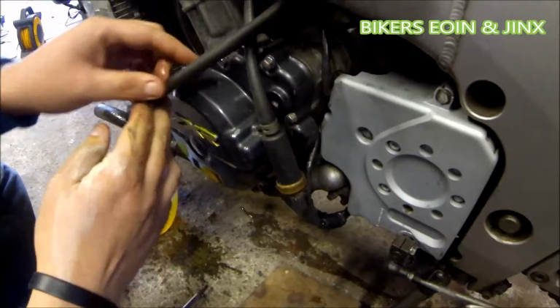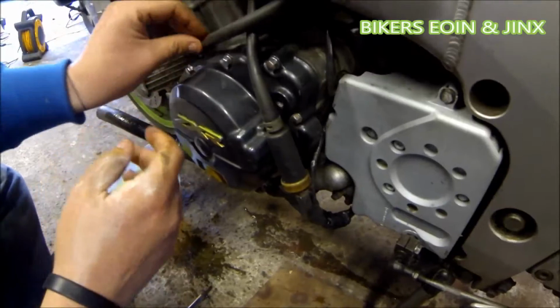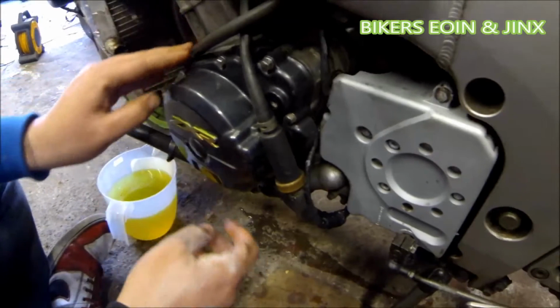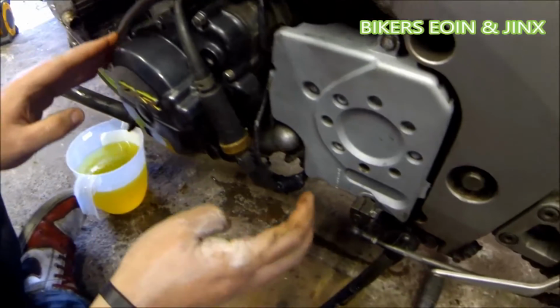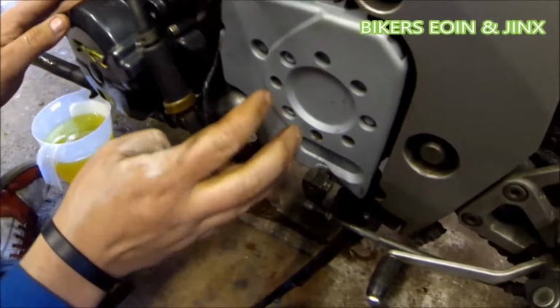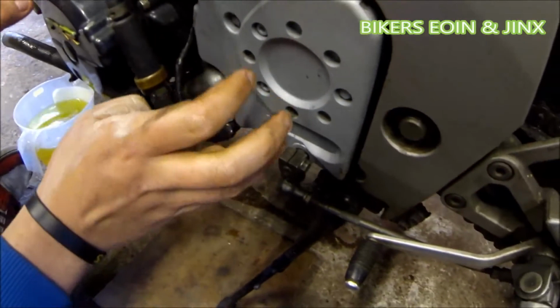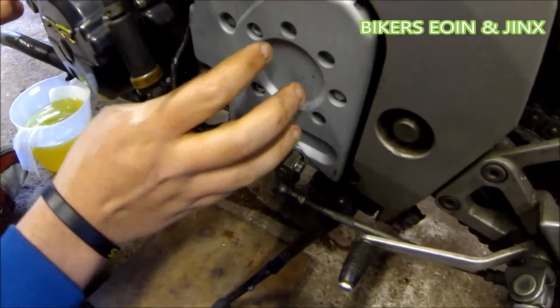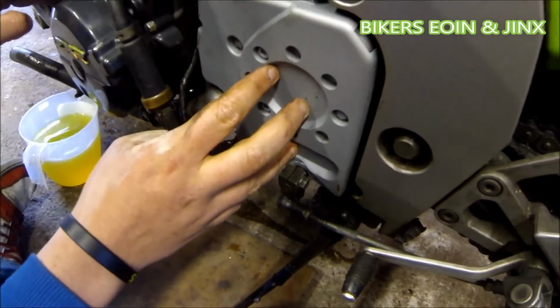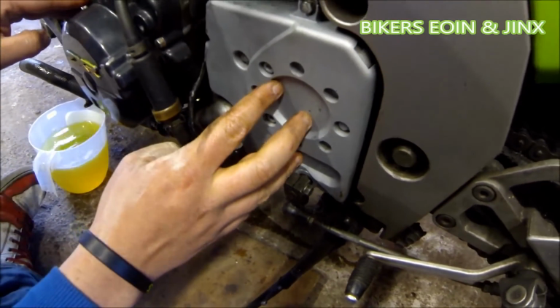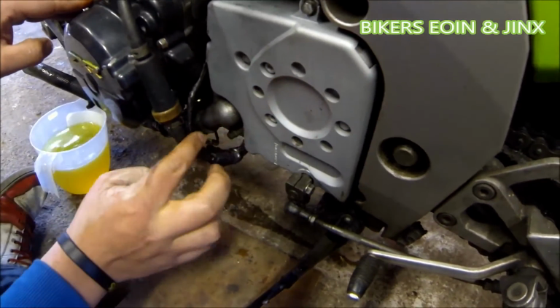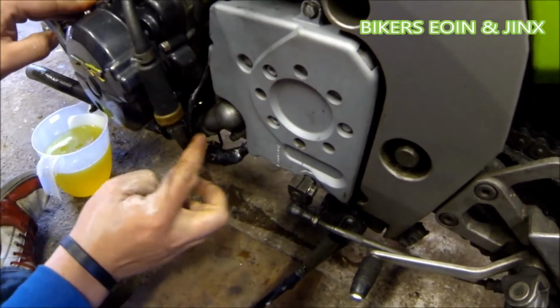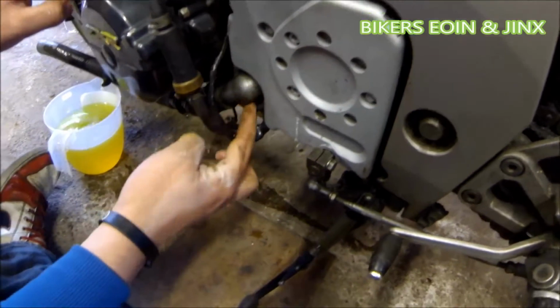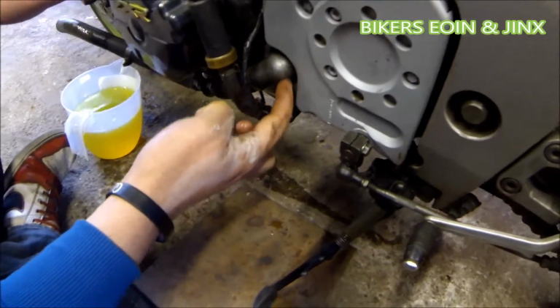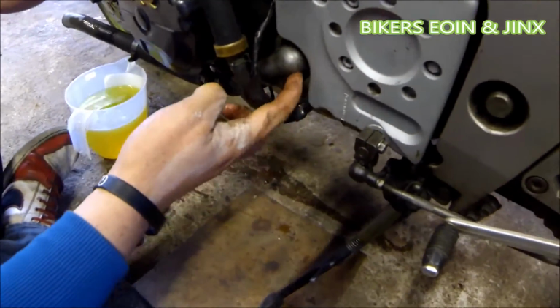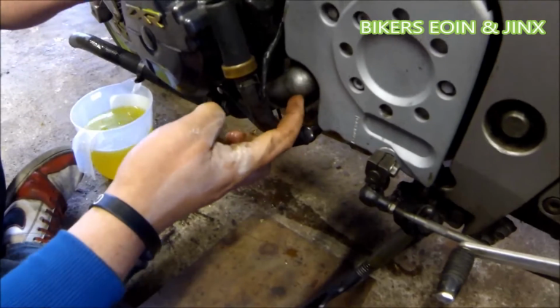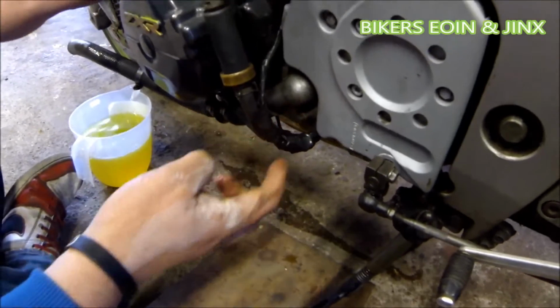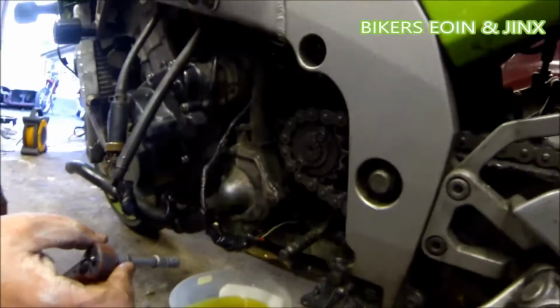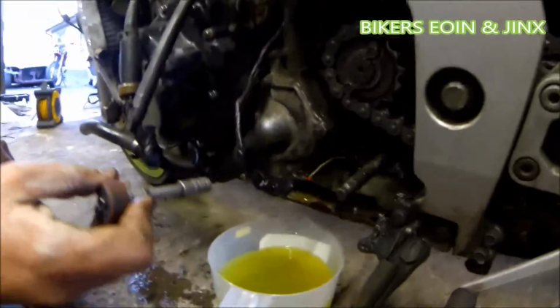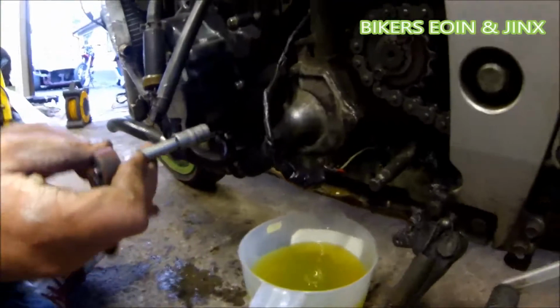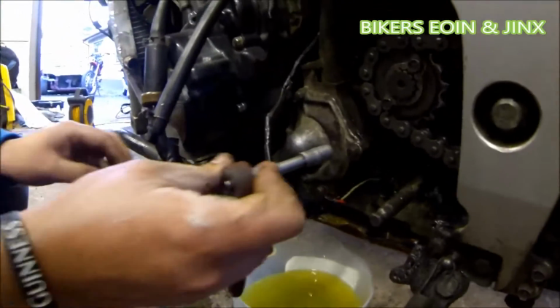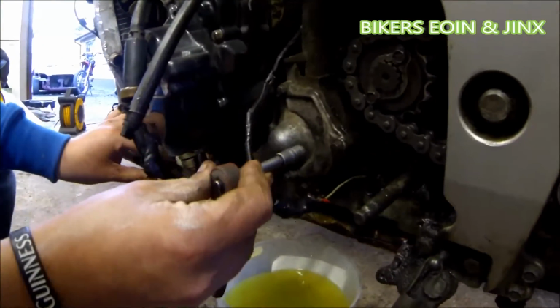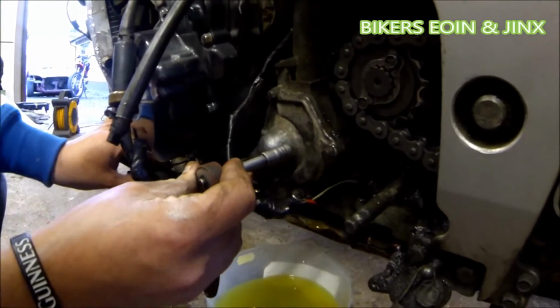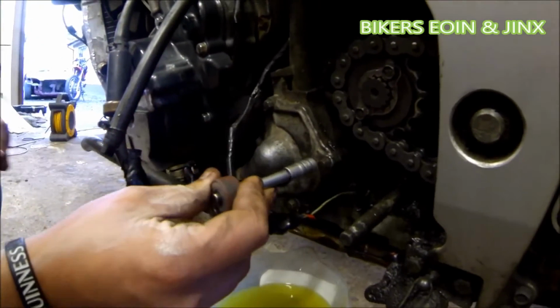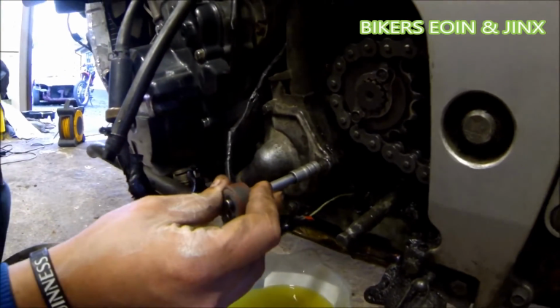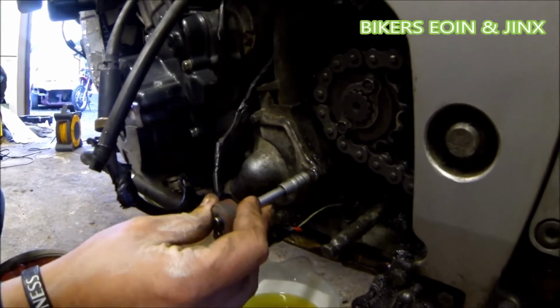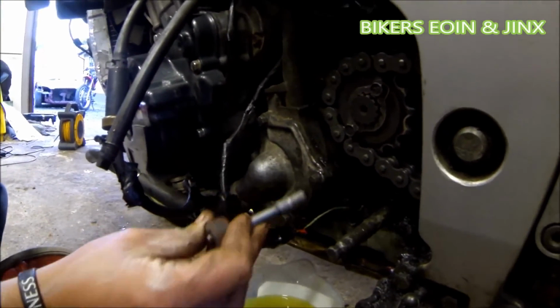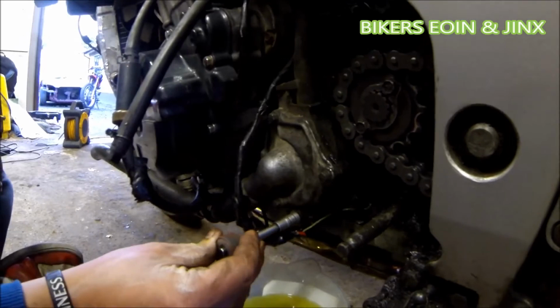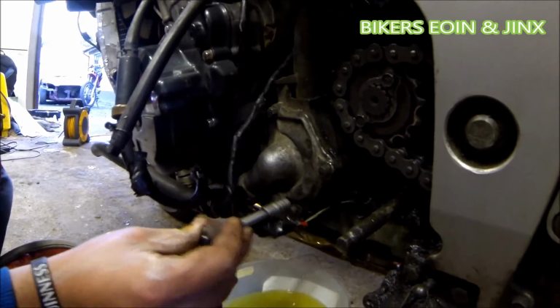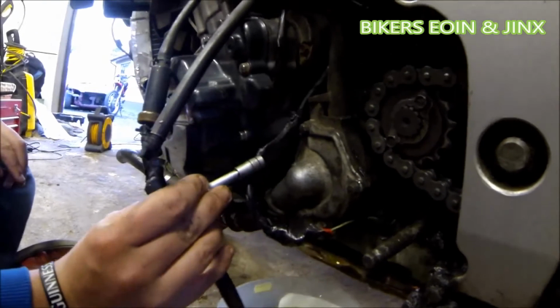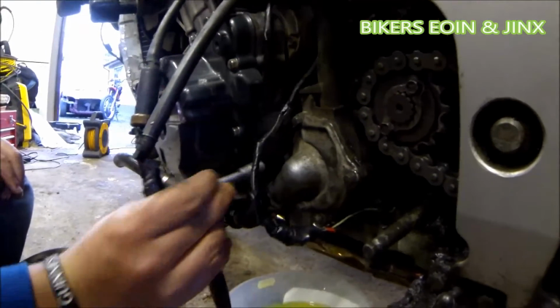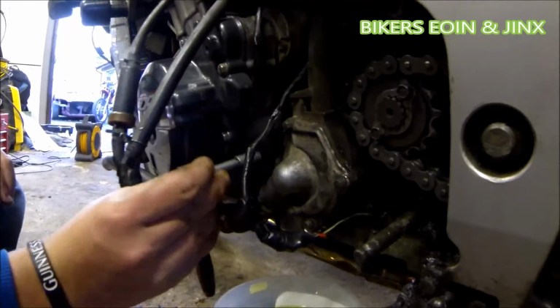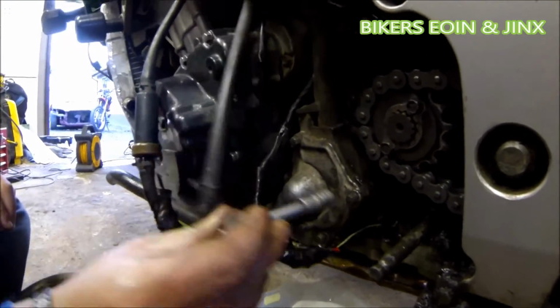After the water is drained, we're going to need to pull off this side cover for this block, because the water pump is located down here on the Kawasaki ZXR. This is the water pump right here, and it's held down by four 8mm bolts, one in every corner.